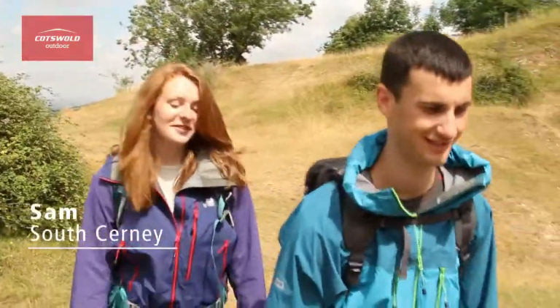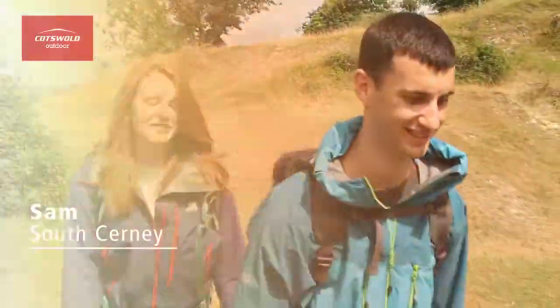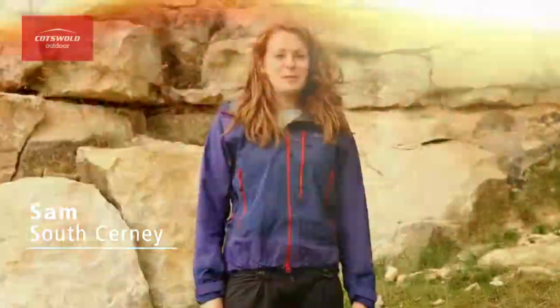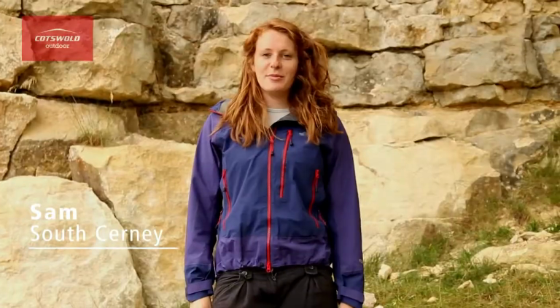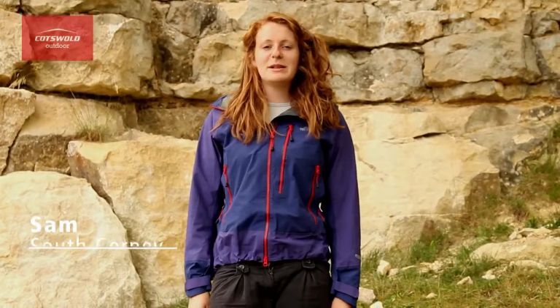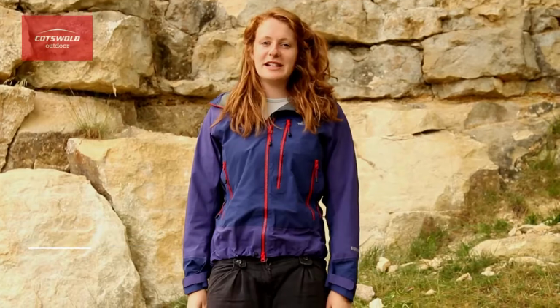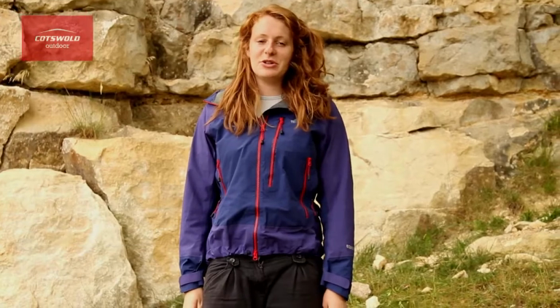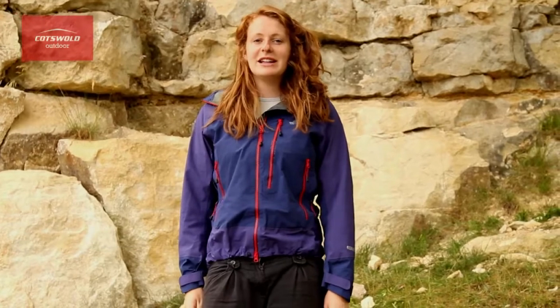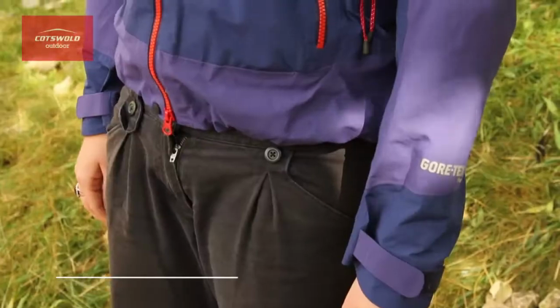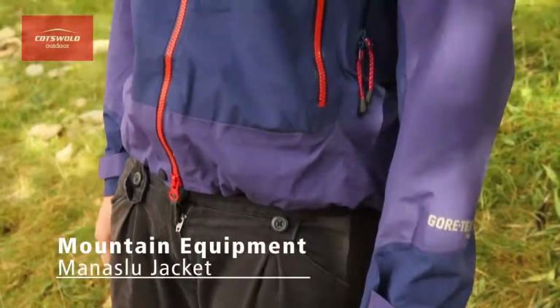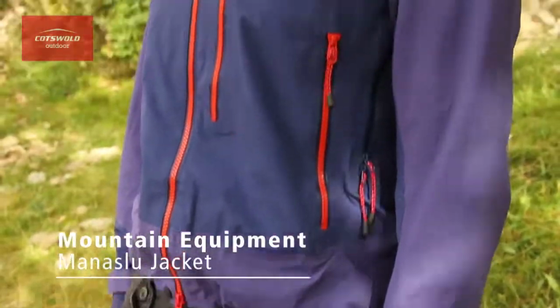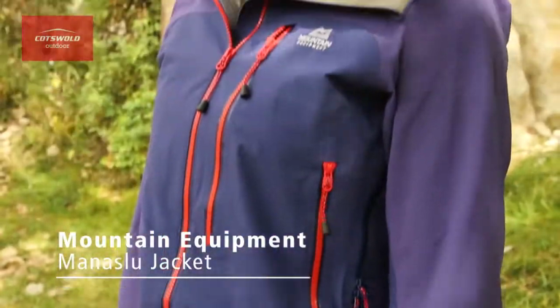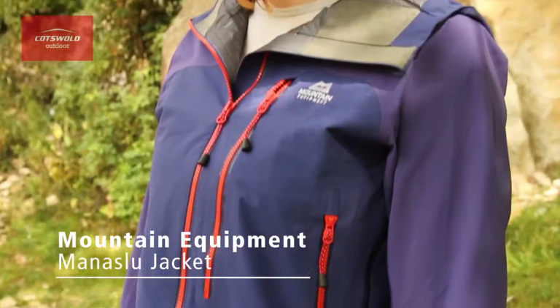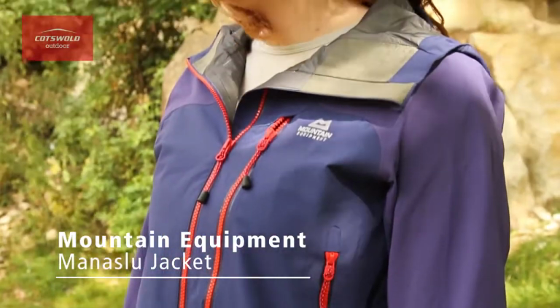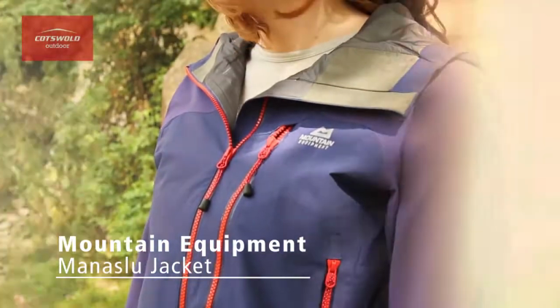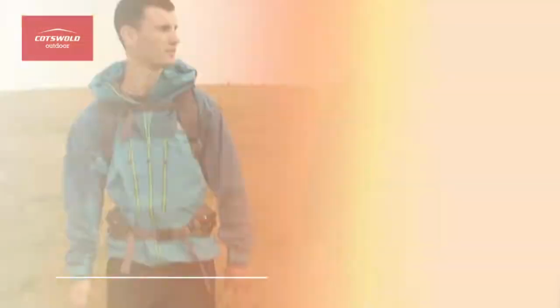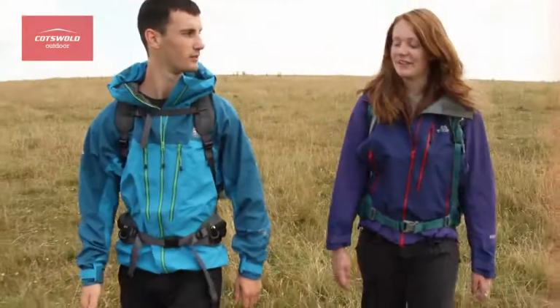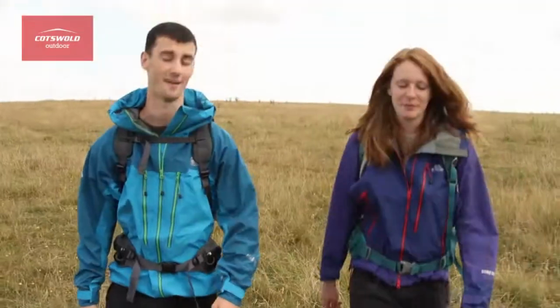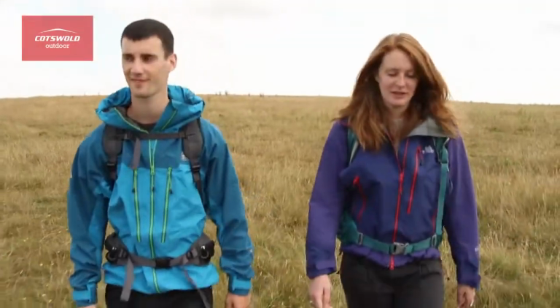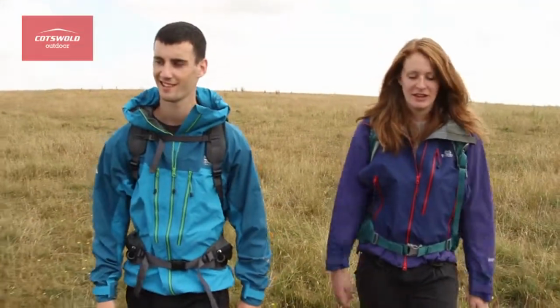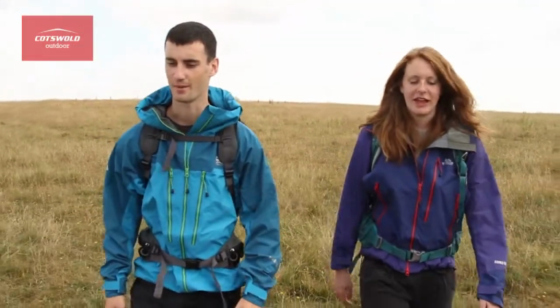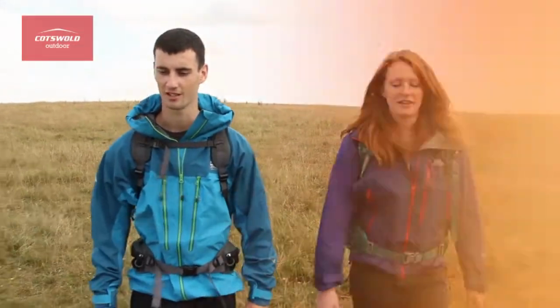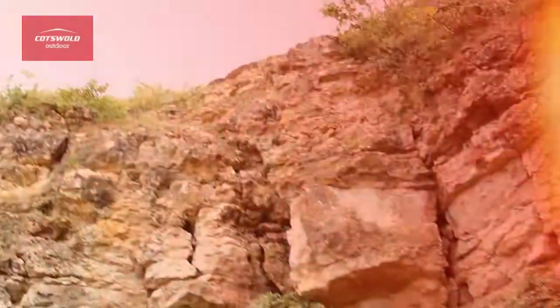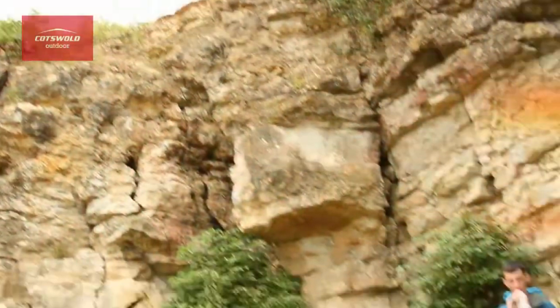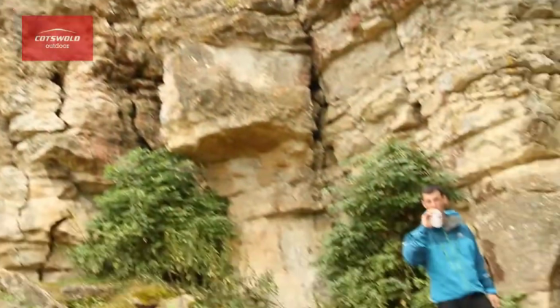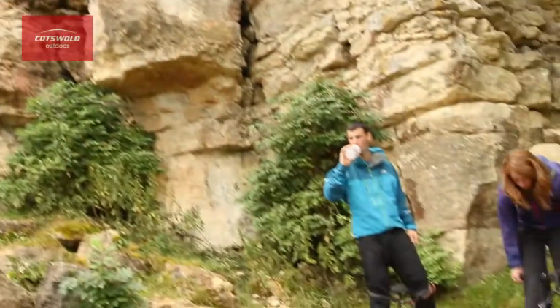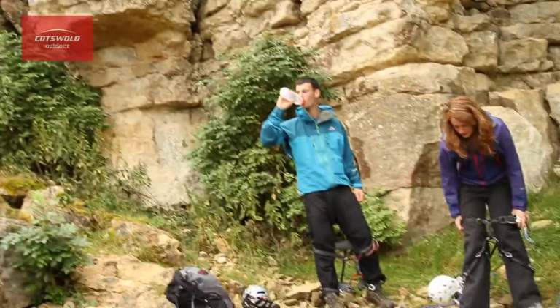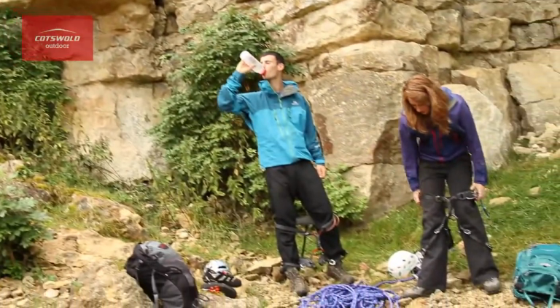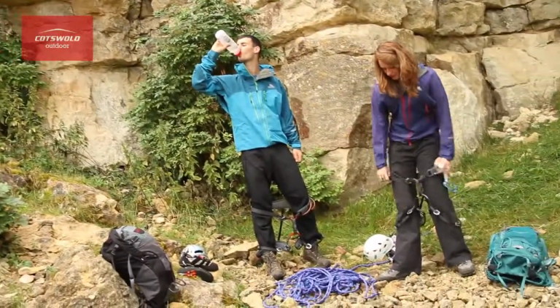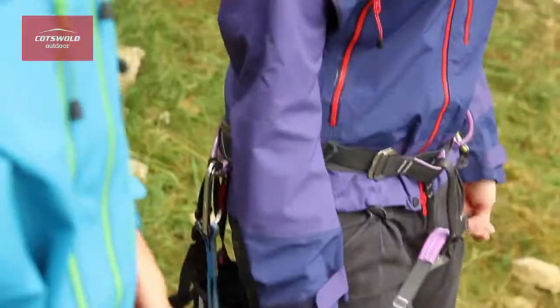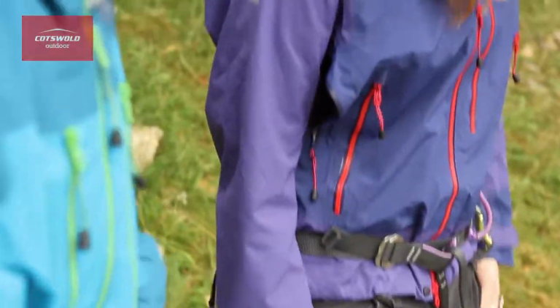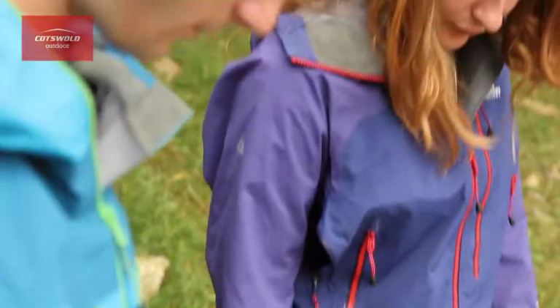Hi, I'm Sam. I'm from the South Surney store and this is the Manaslu jacket from Mountain Equipment. This is a jacket suited to the sometimes very acrobatic pursuit of climbing, scrambling, alpinism and sometimes mountaineering.